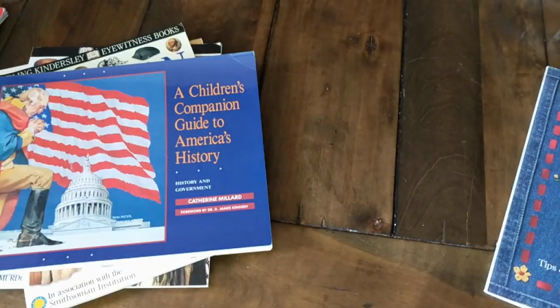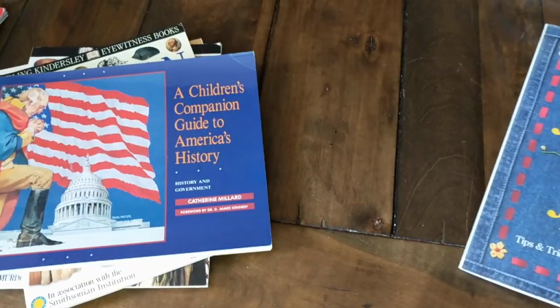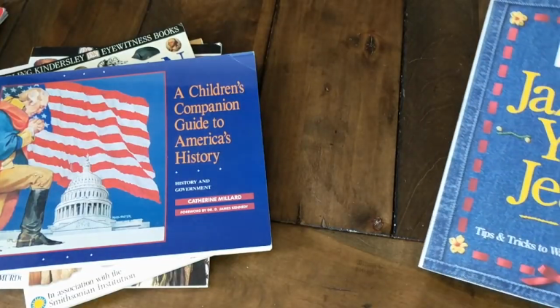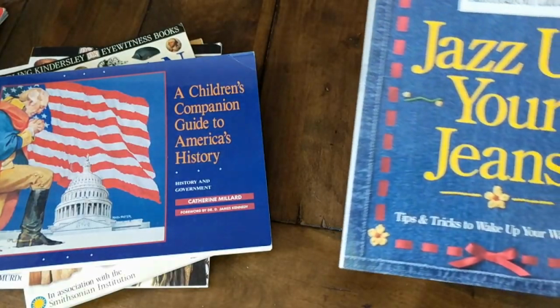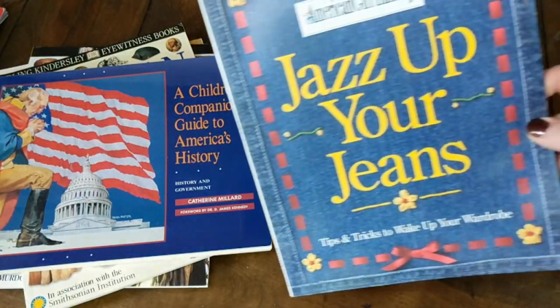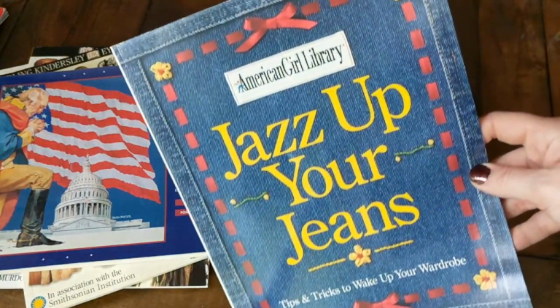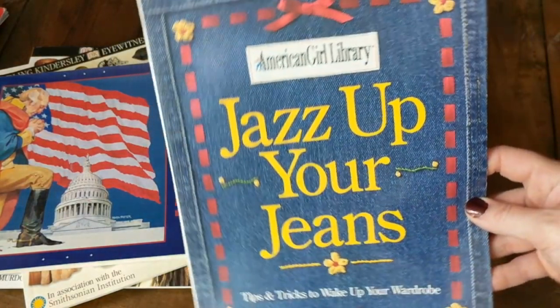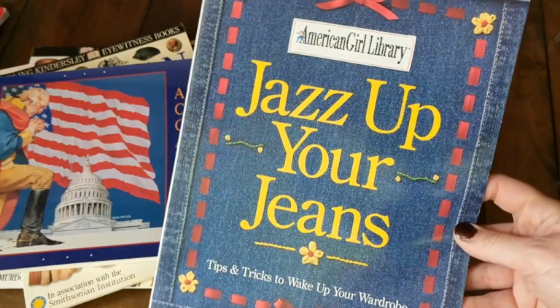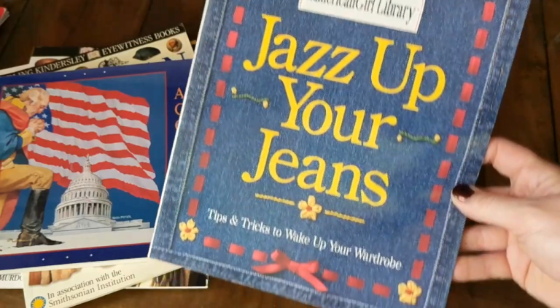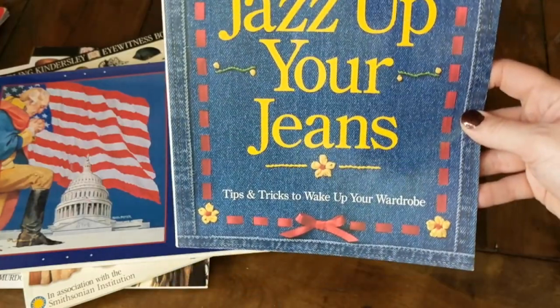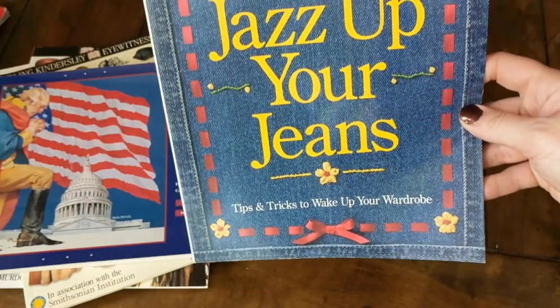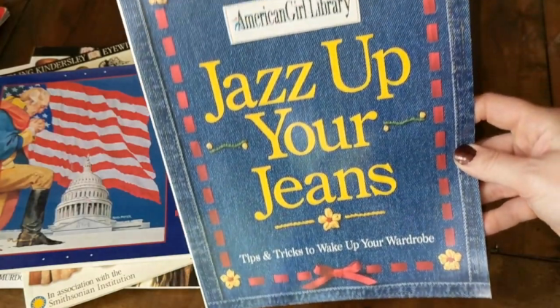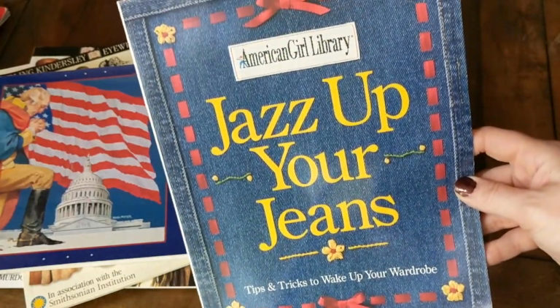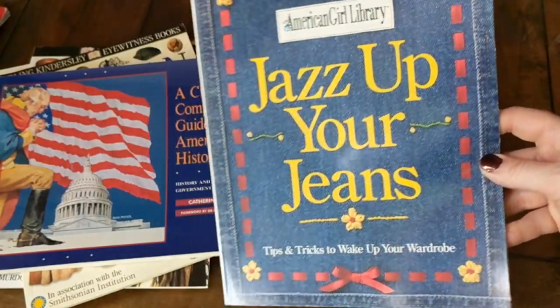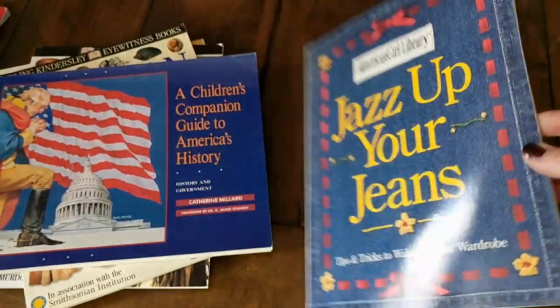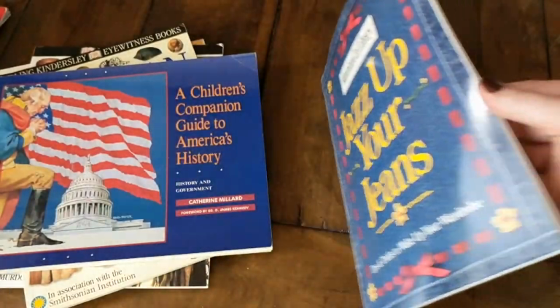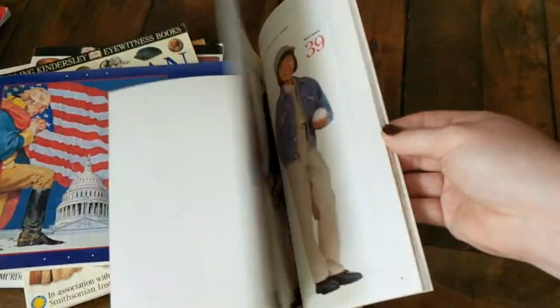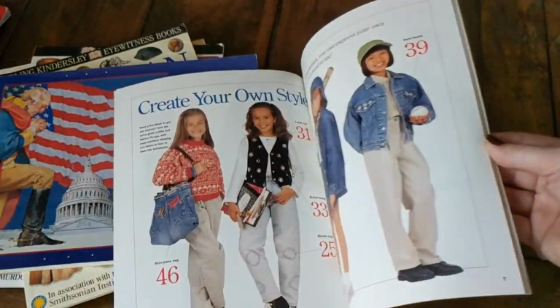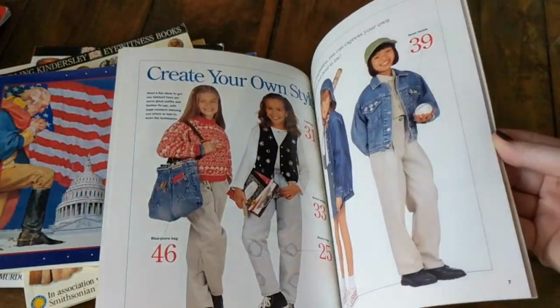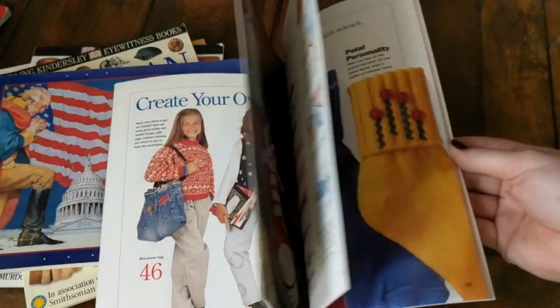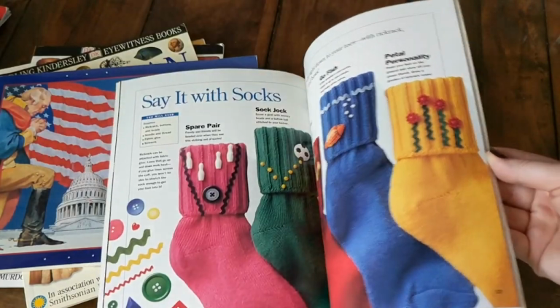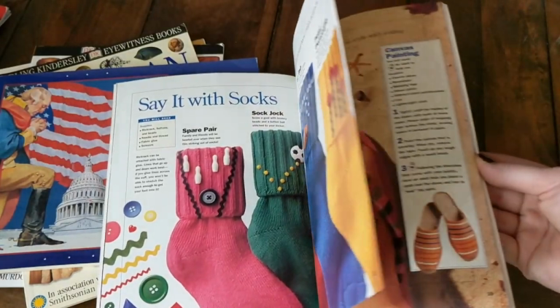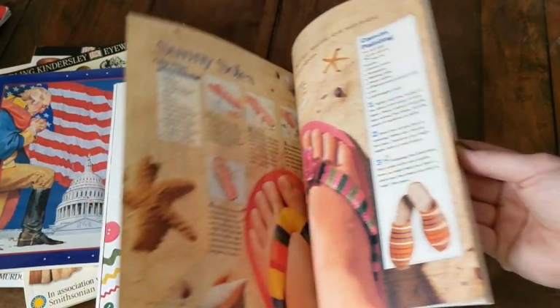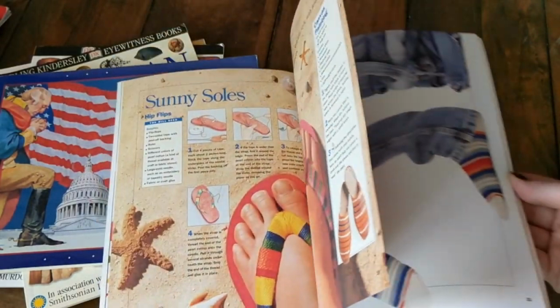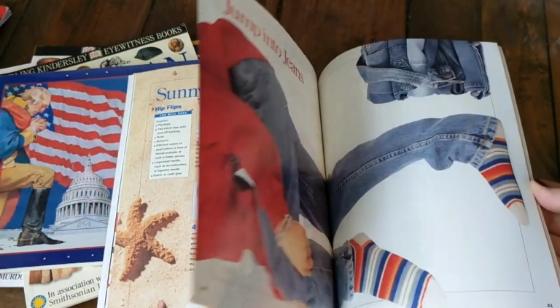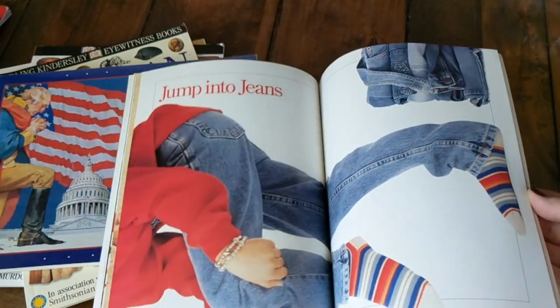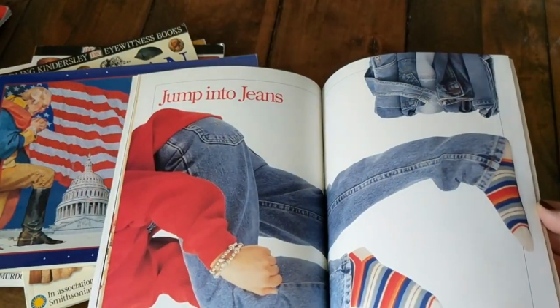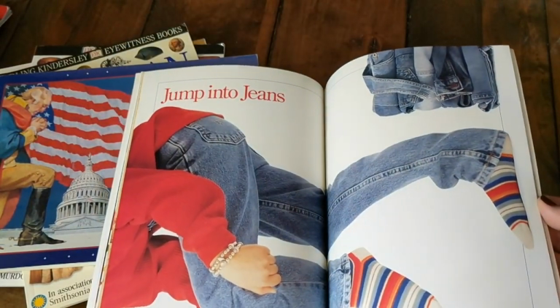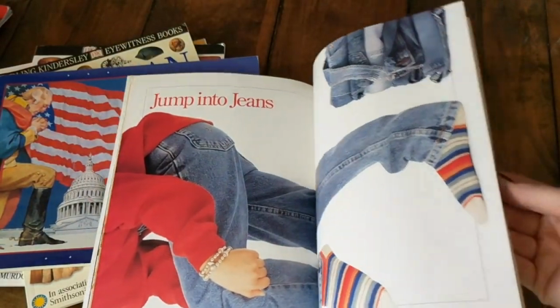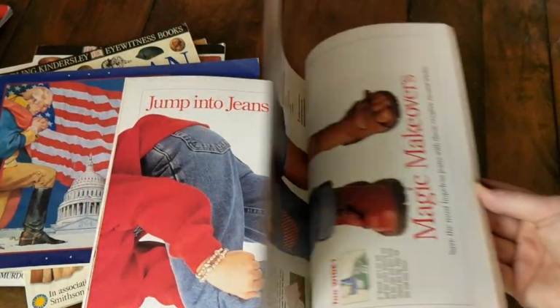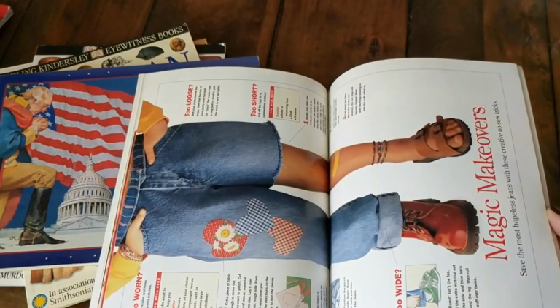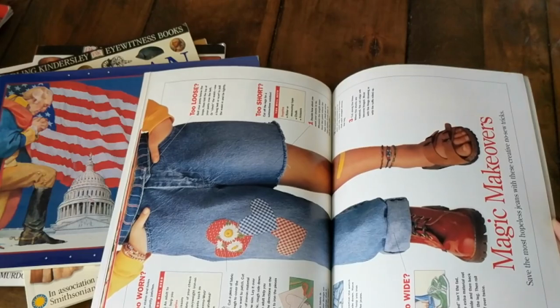The next book is not exactly about American history — it's an American Girl doll book for my daughter called Jazz Up Your Jeans. This is just something fun she can do with some crafts and things like that. So not American history, but just something fun.